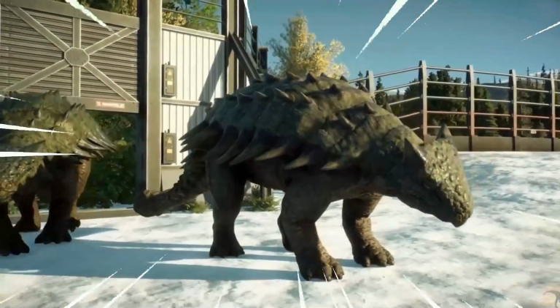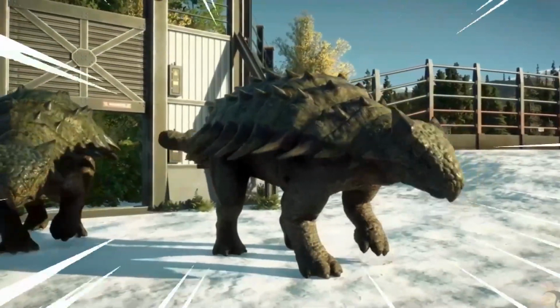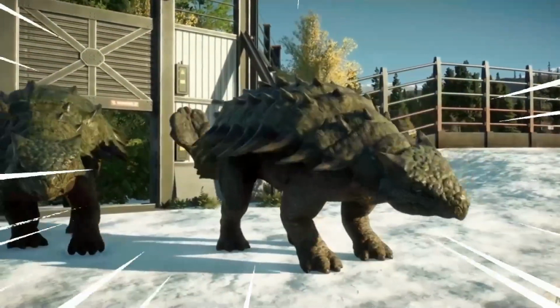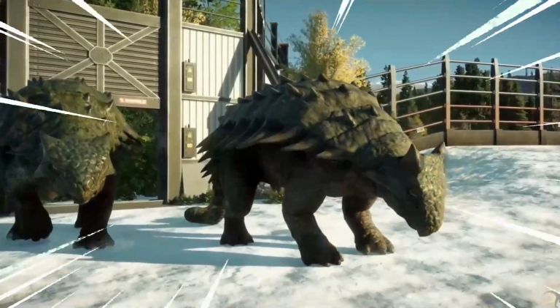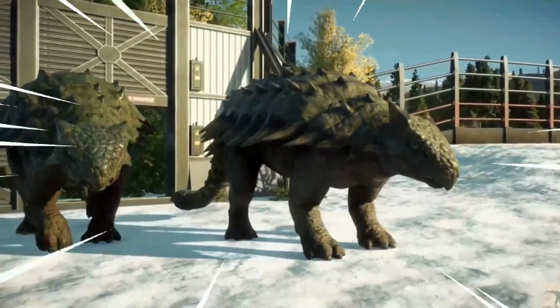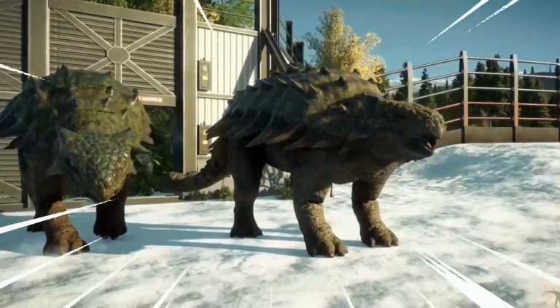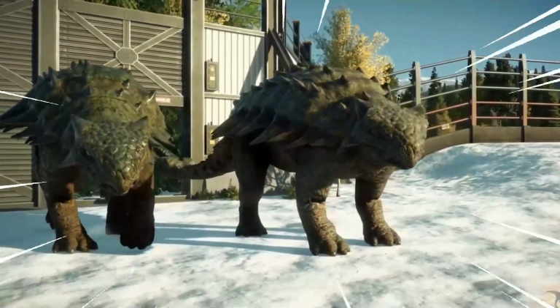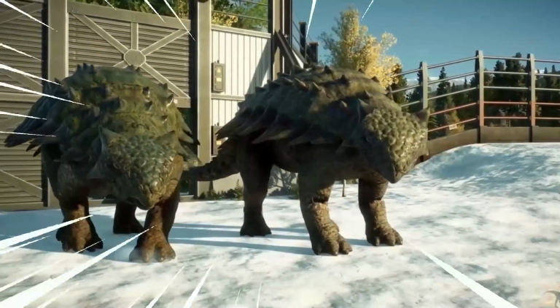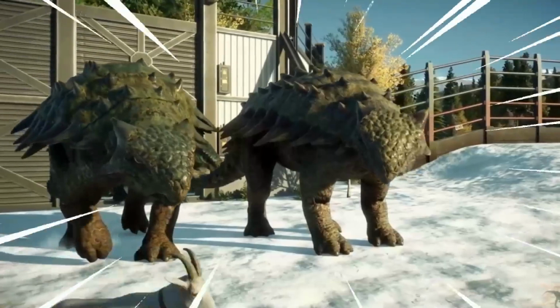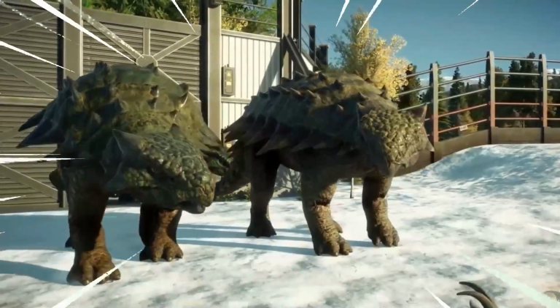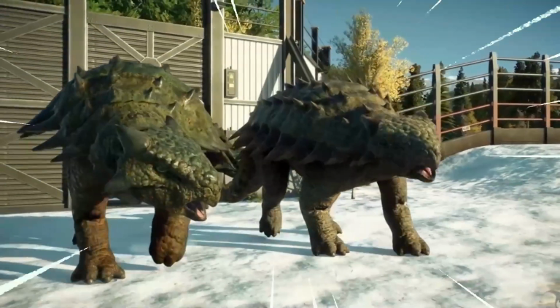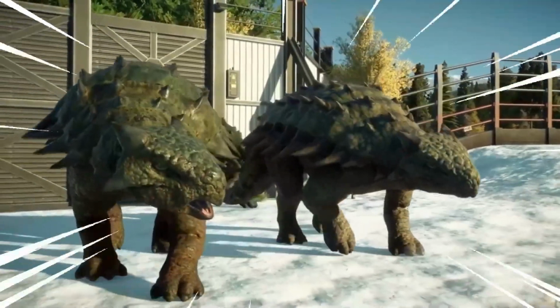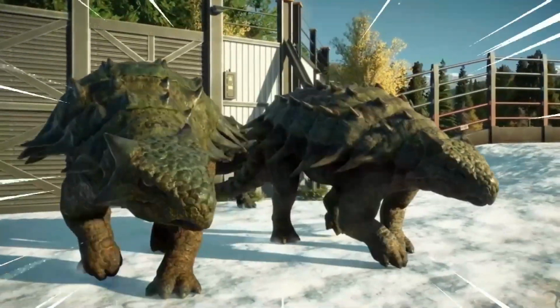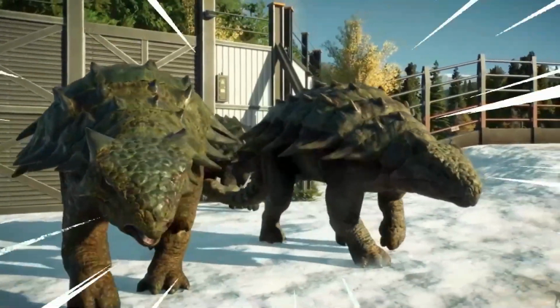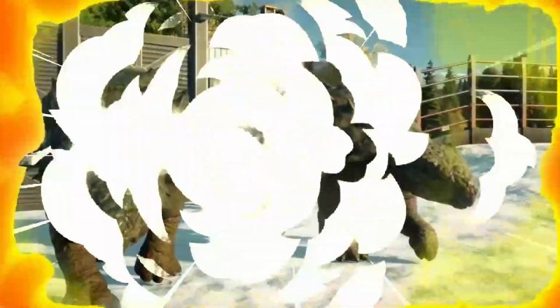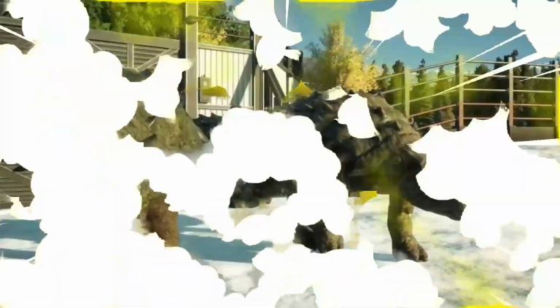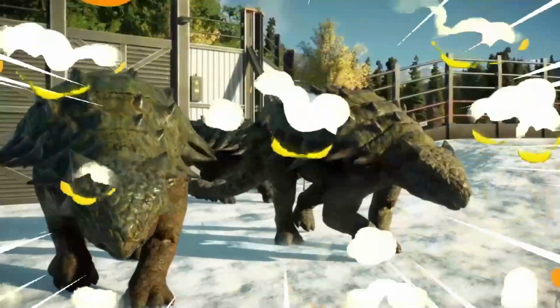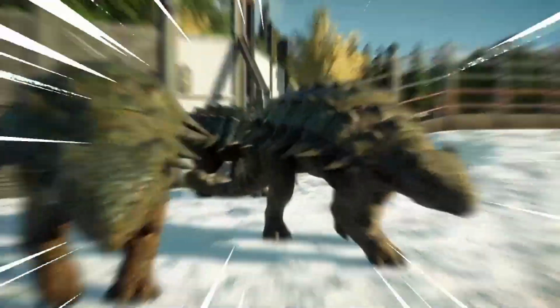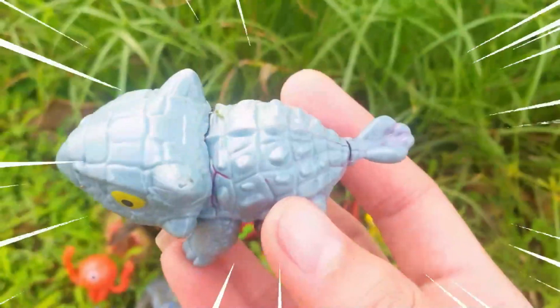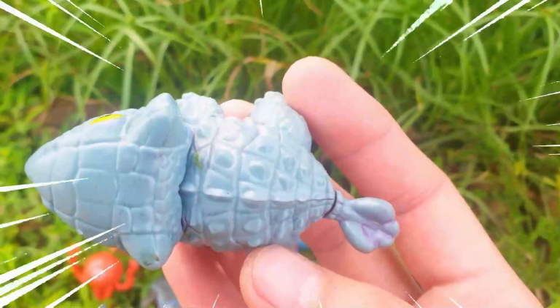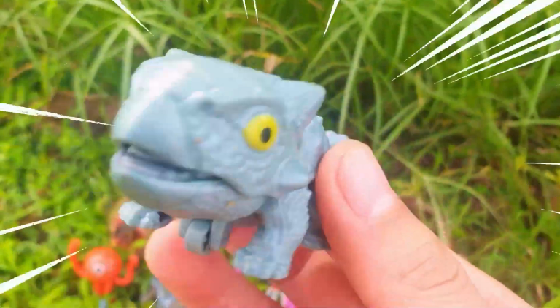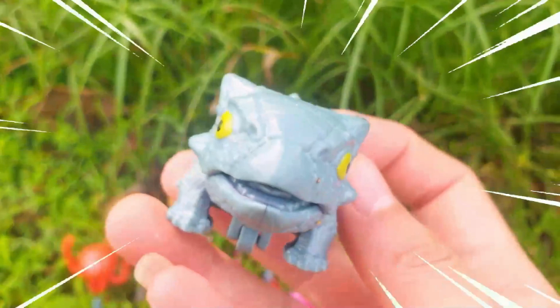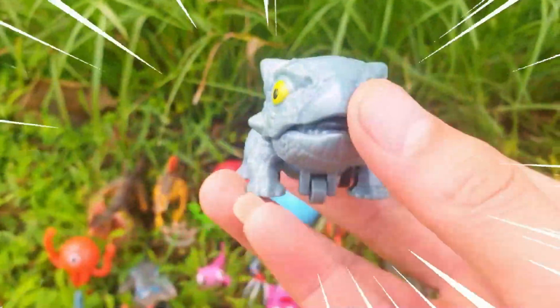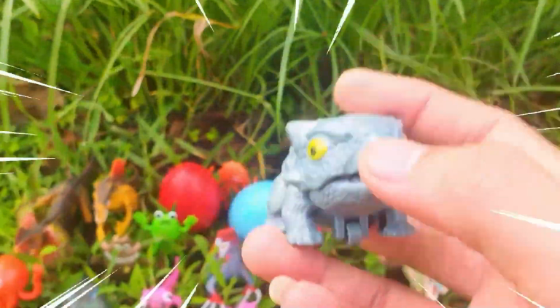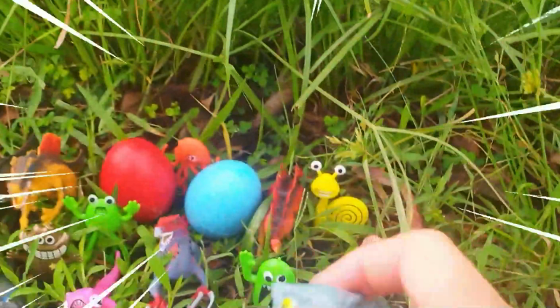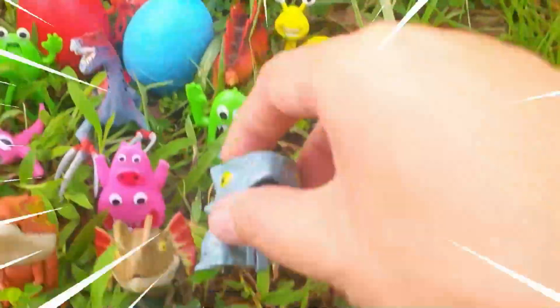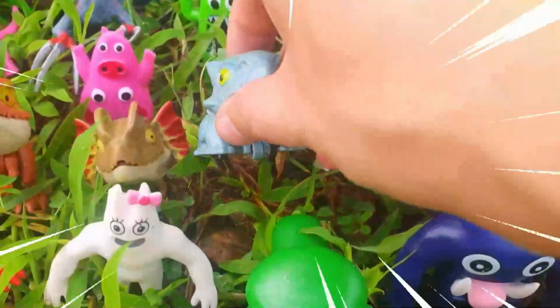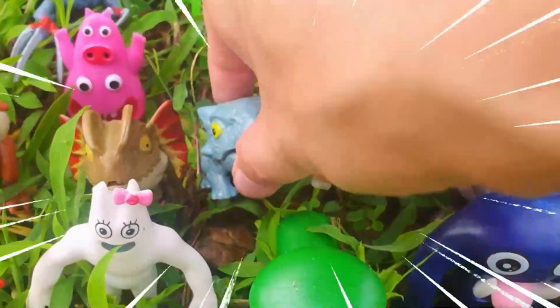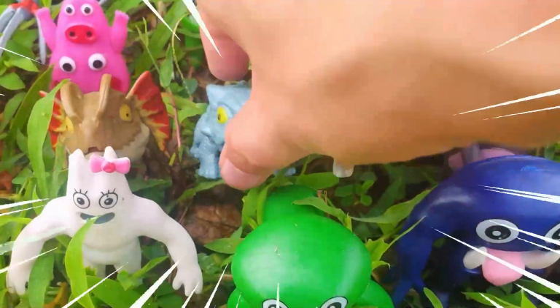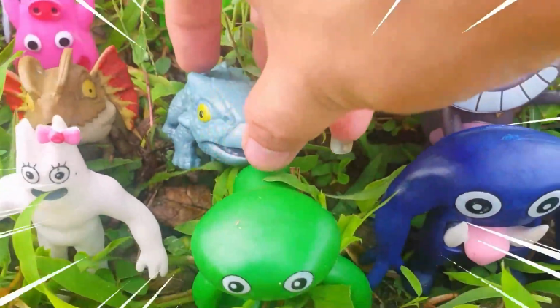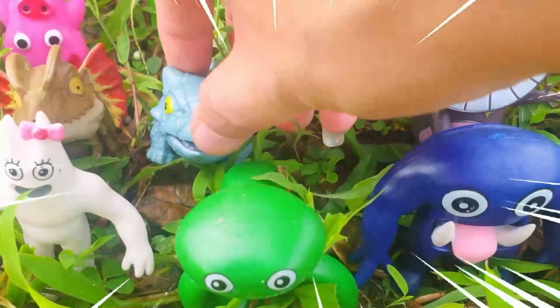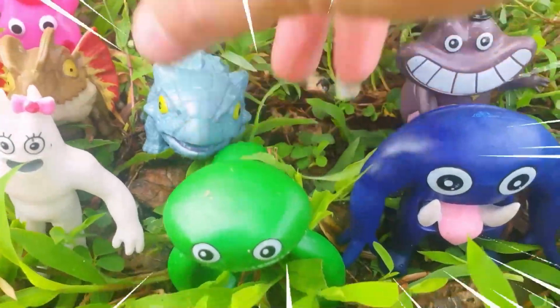It had a low-slung, robust body with a wide, broad skull and a short, thick neck. Its legs were sturdy and ended in hoof-like toes, indicating its slow but steady movement on the forest floor.